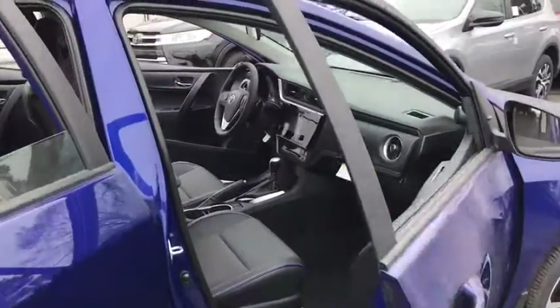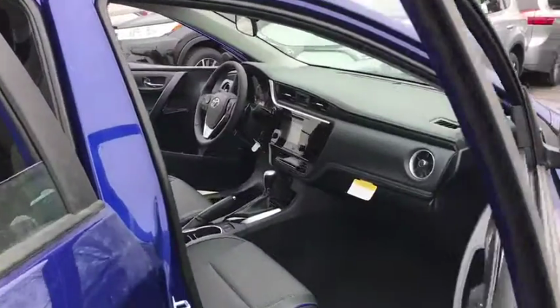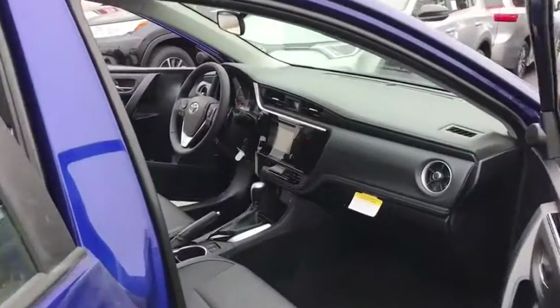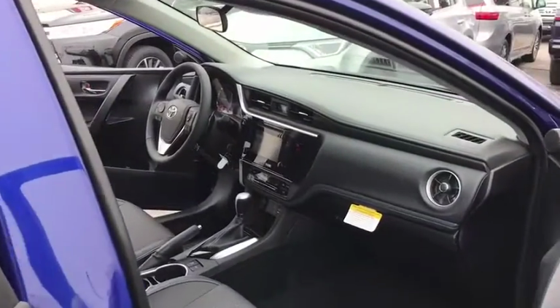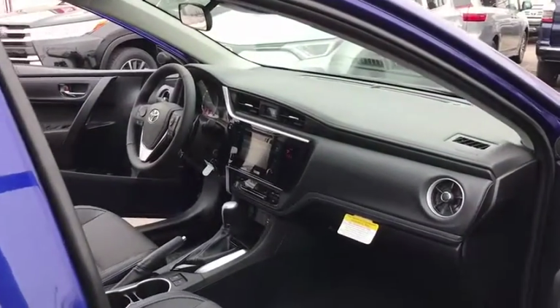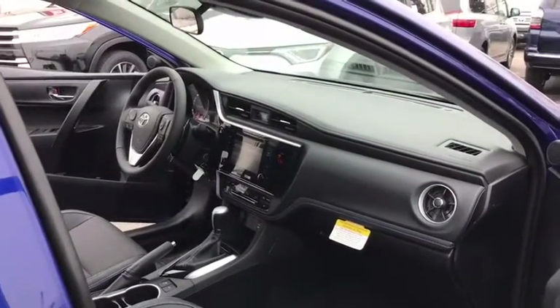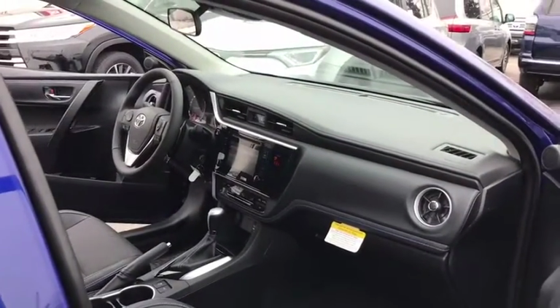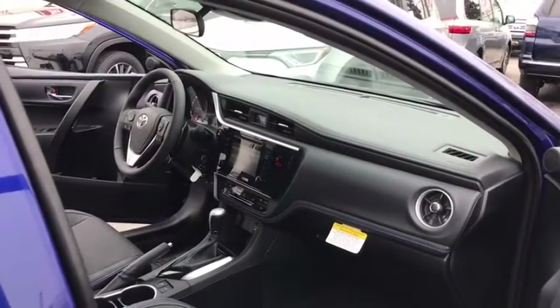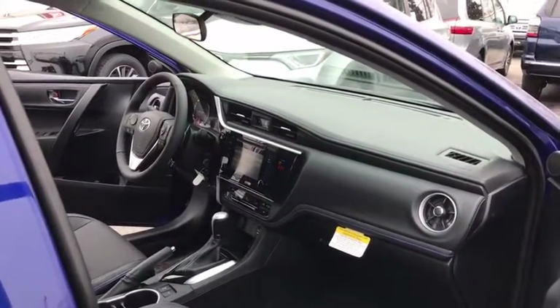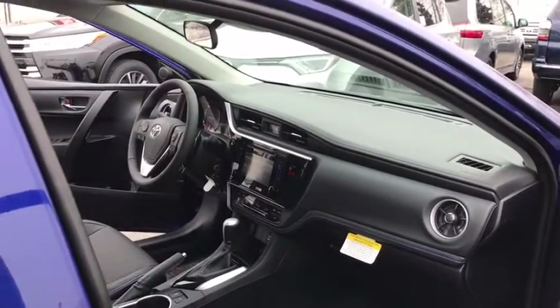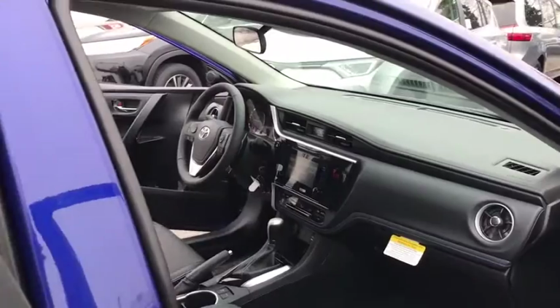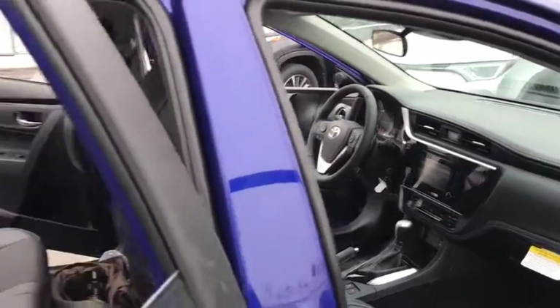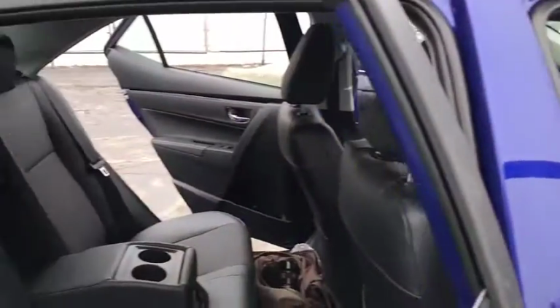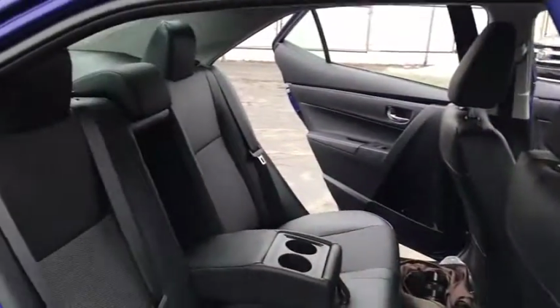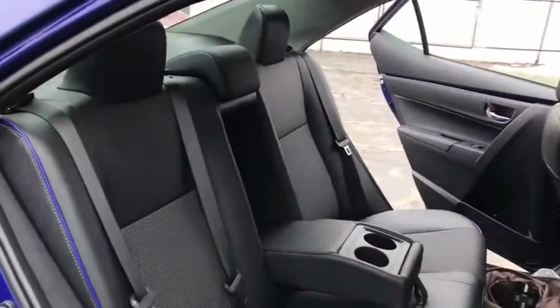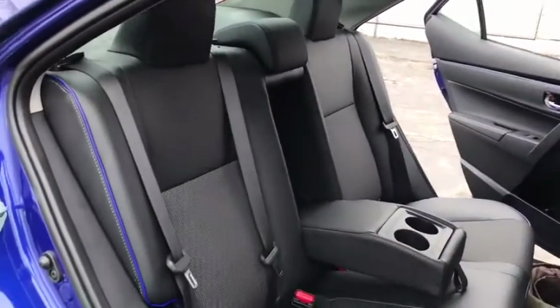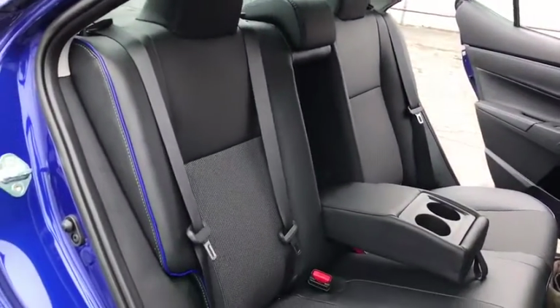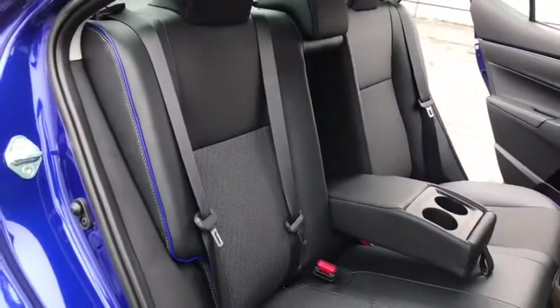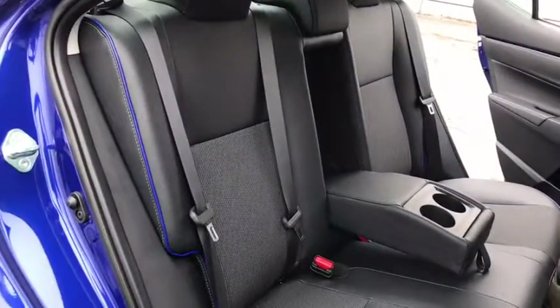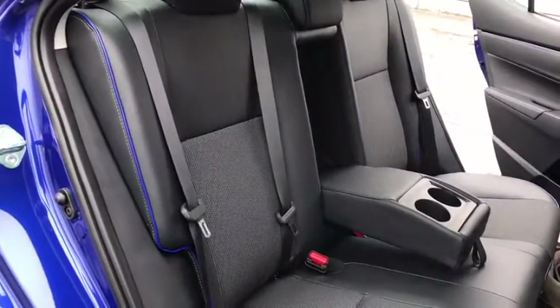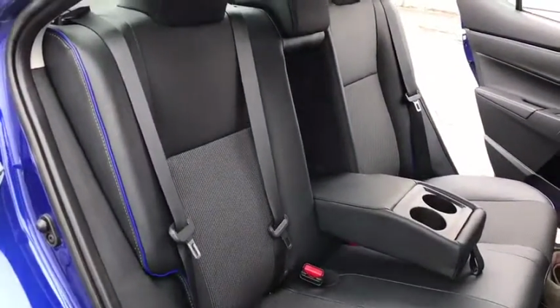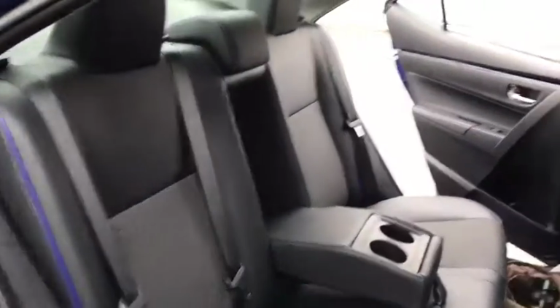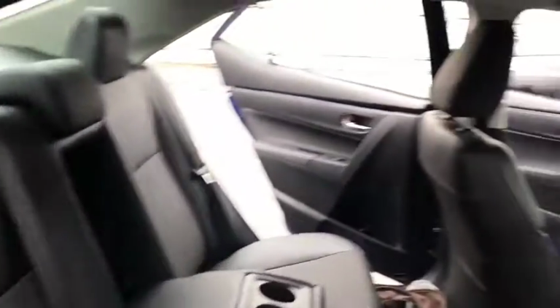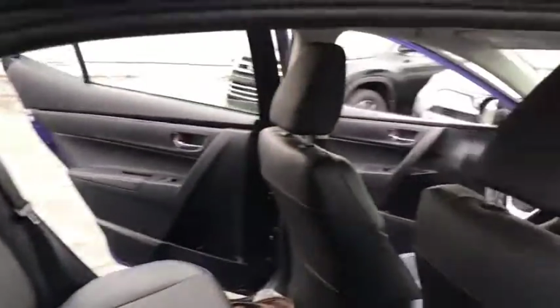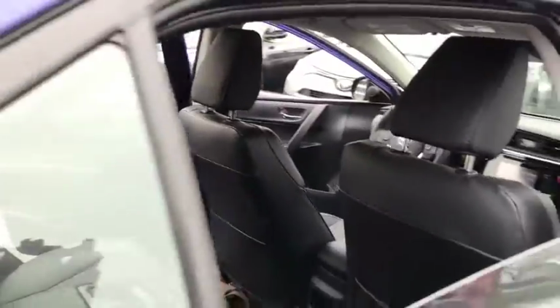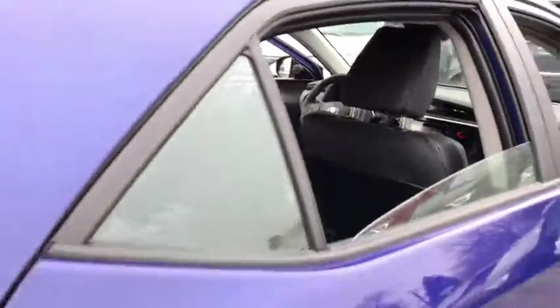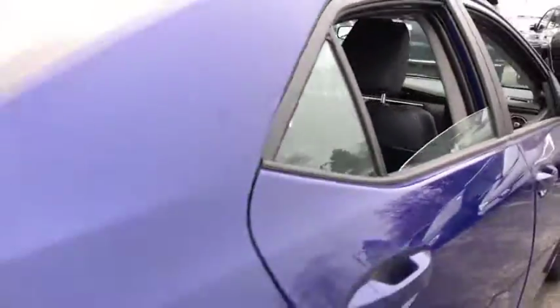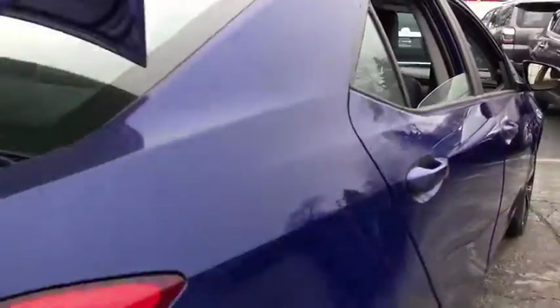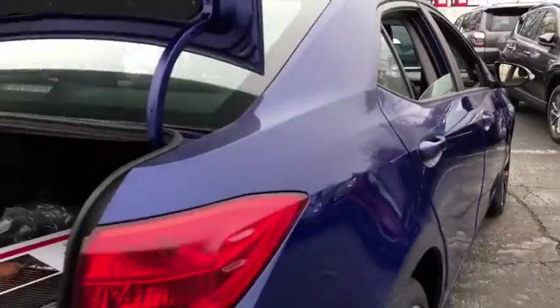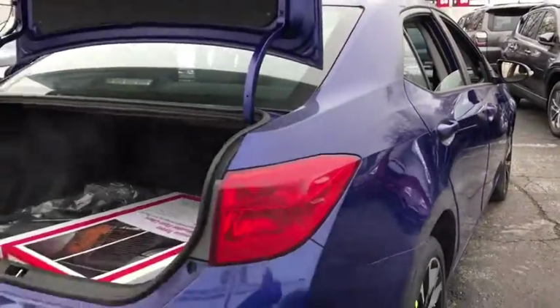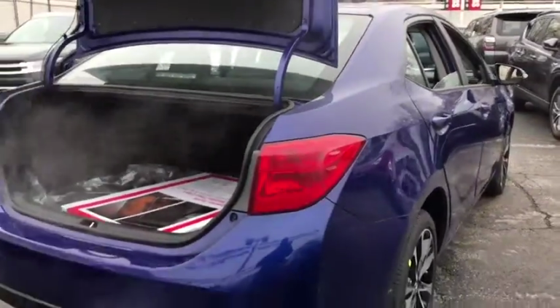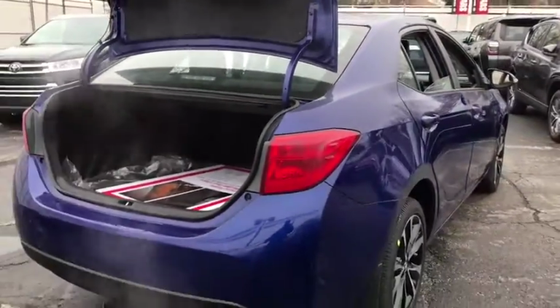Steering wheel audio controls, Bluetooth, adjustable steering wheel, power steering, cruise control, AM-FM stereo radio, front wheel drive, rear defrost, trip computer, CD player, MP3 player.